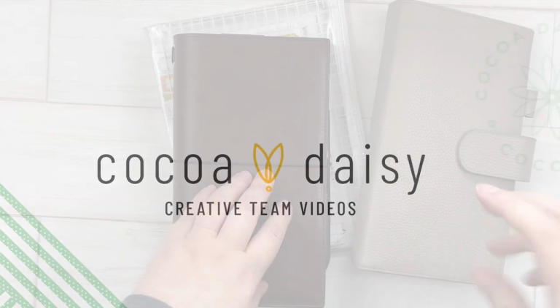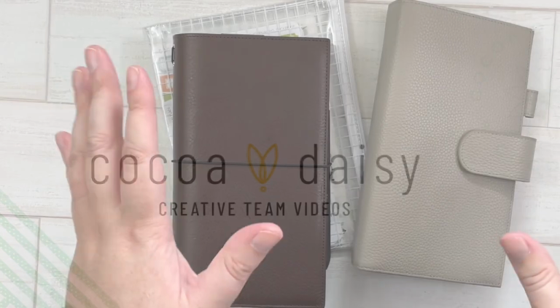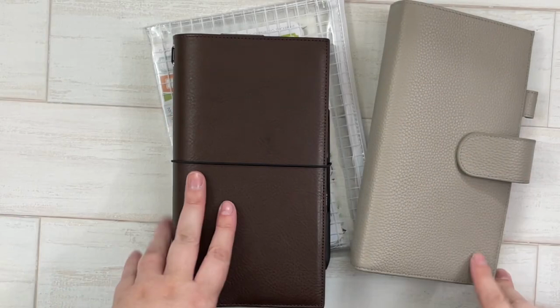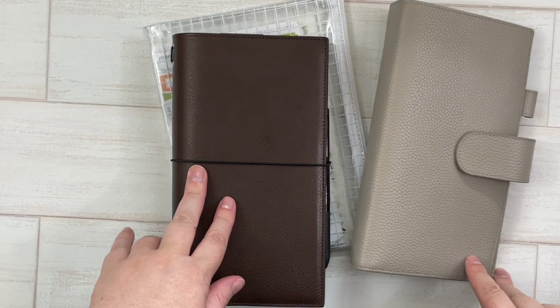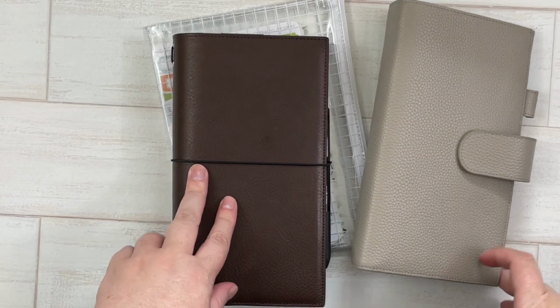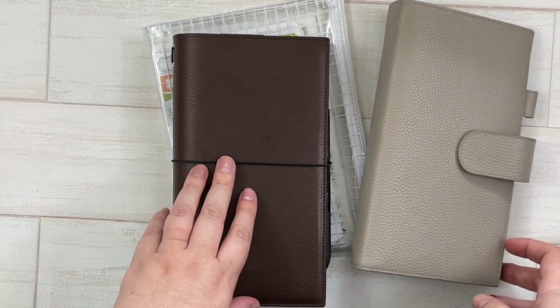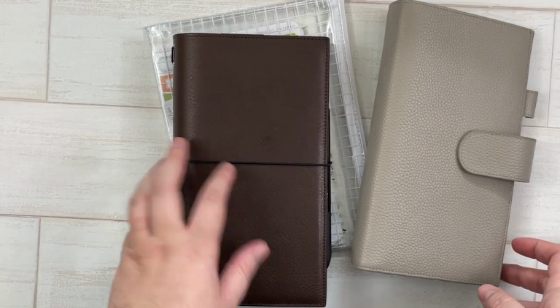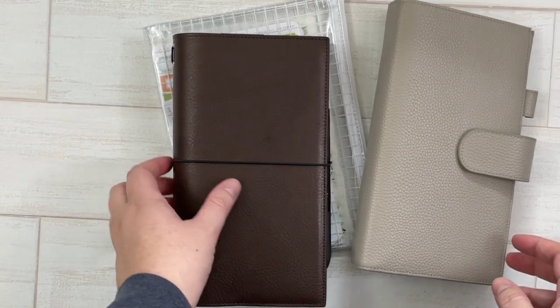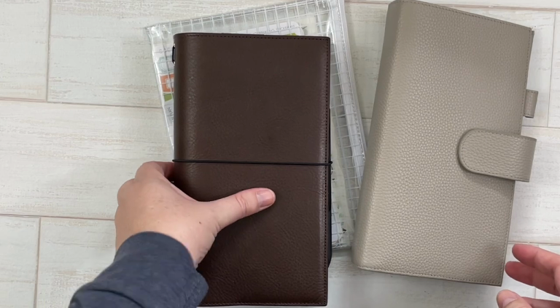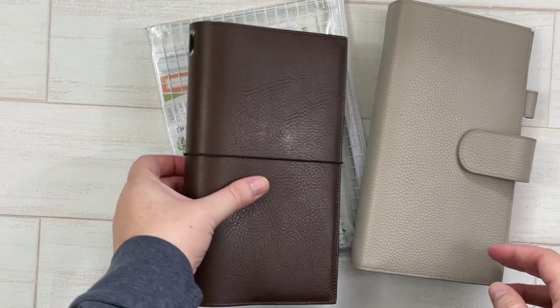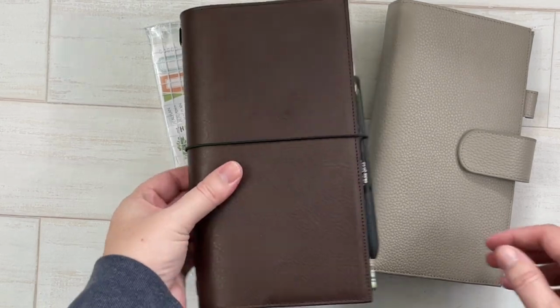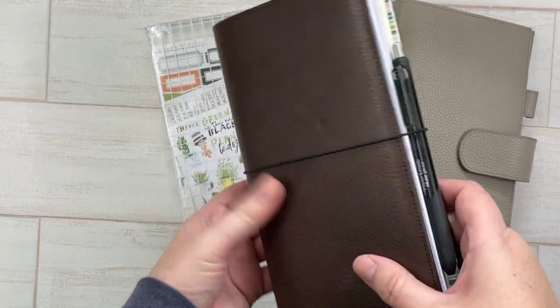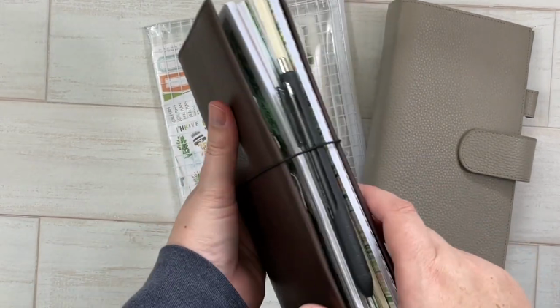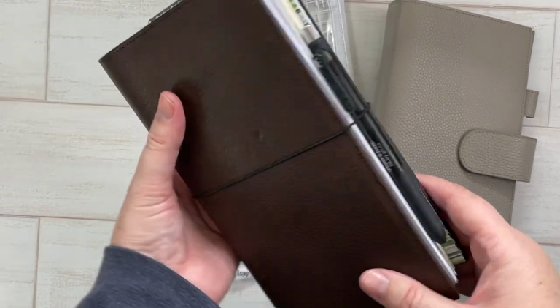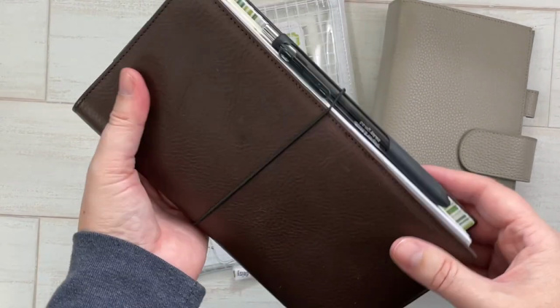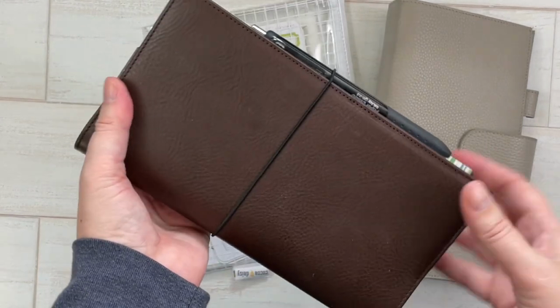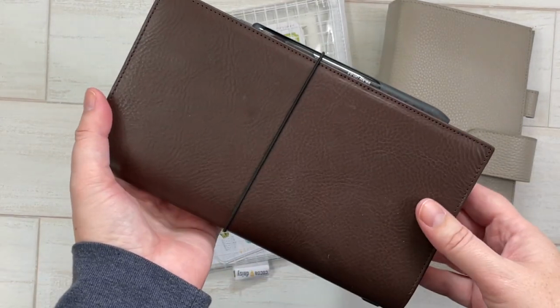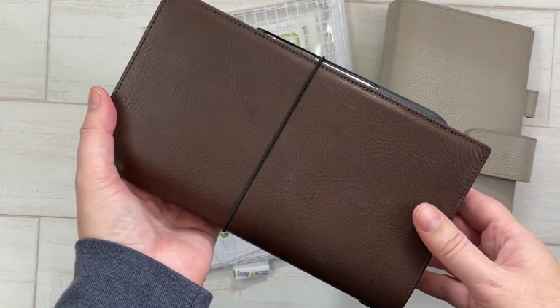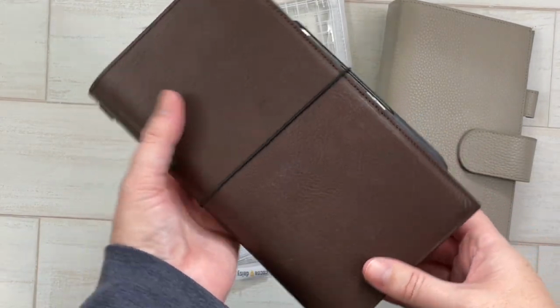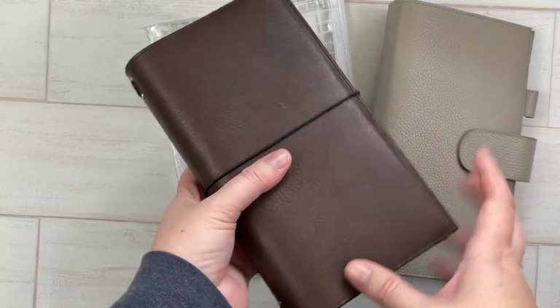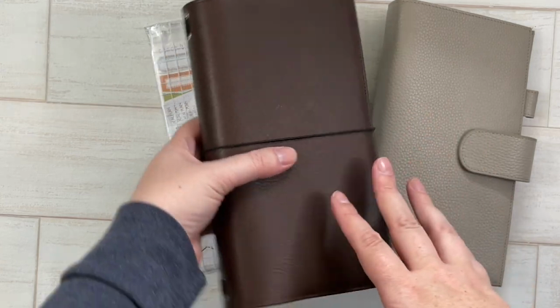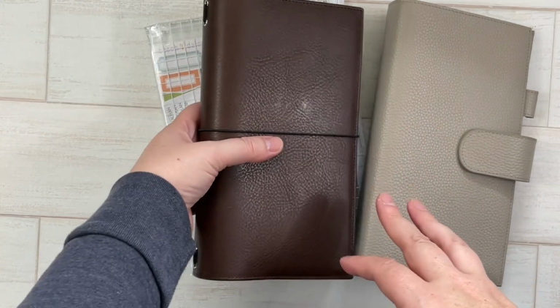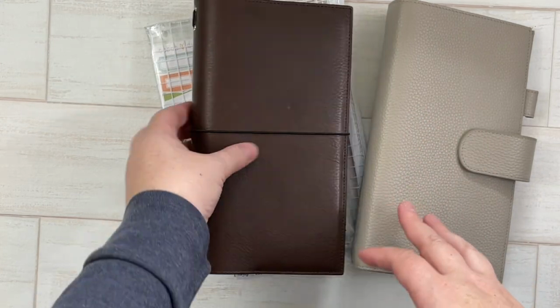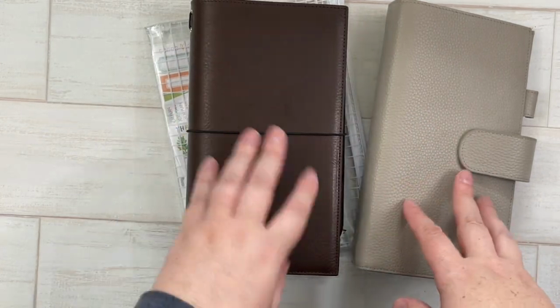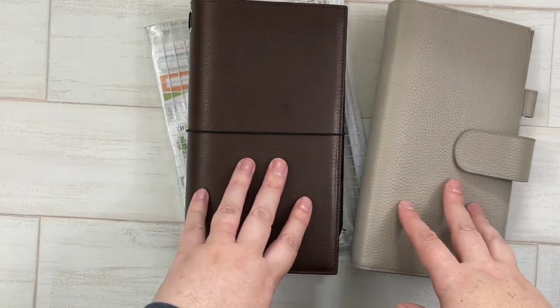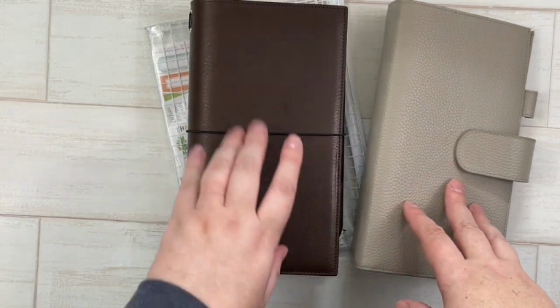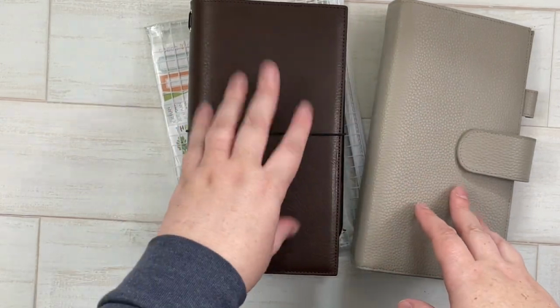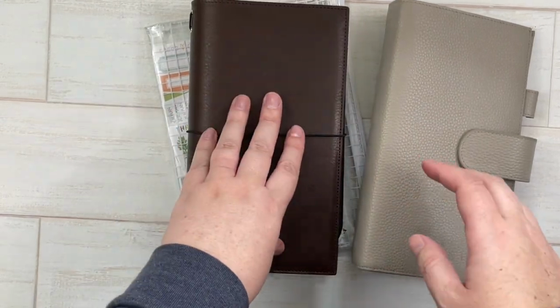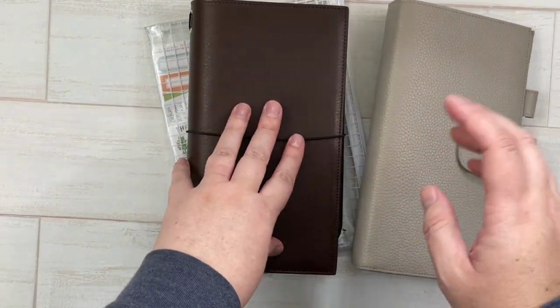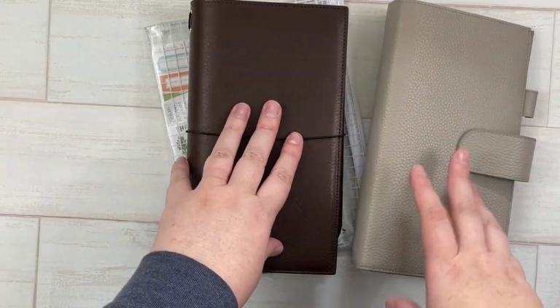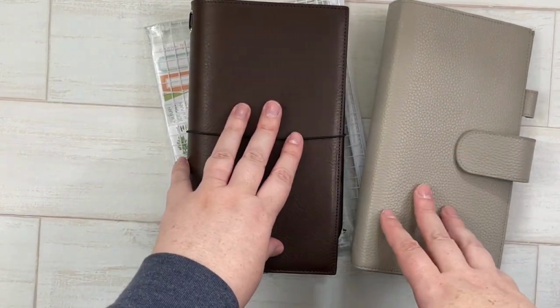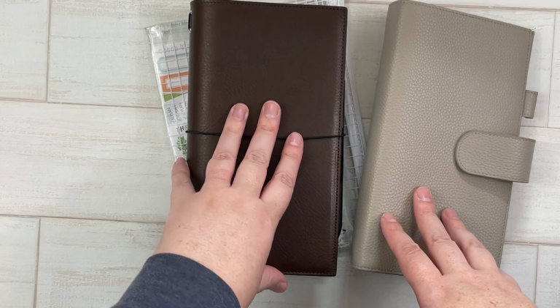Hi everyone, welcome back. This video is going to be my on-the-go everyday carry setup for May 2021, and I have a couple different planners to show you — a Gileo and a Moterm — so if you're interested in seeing how I set my notebook up for May, keep watching.